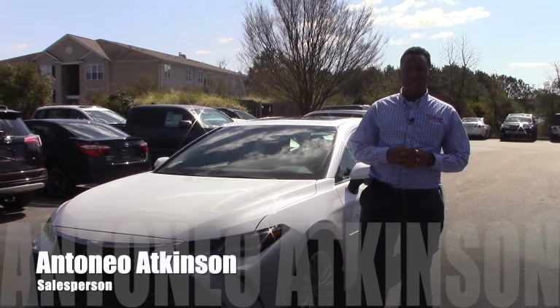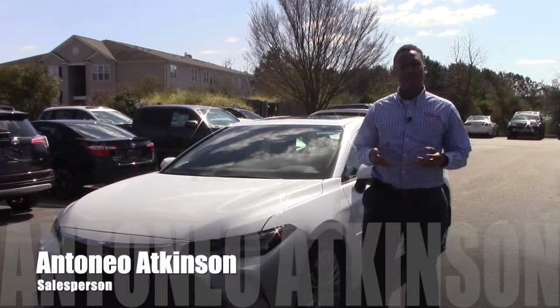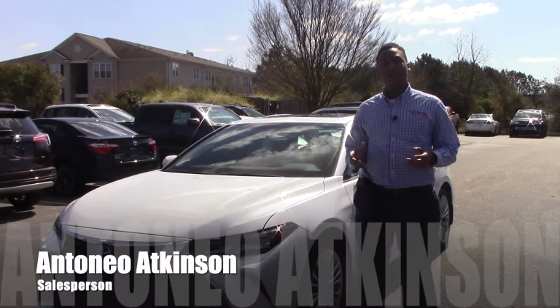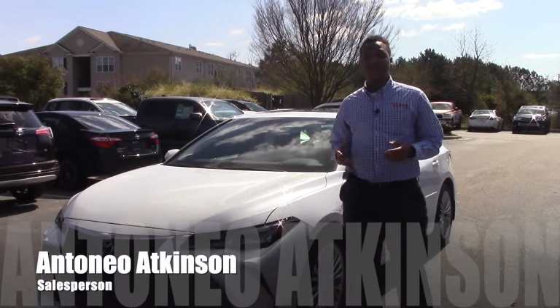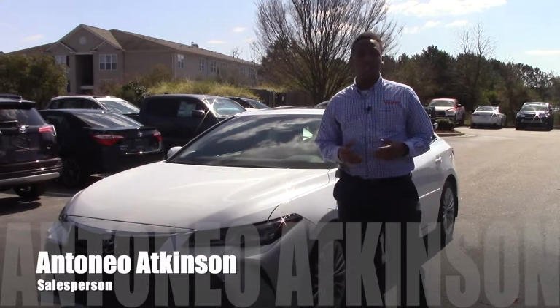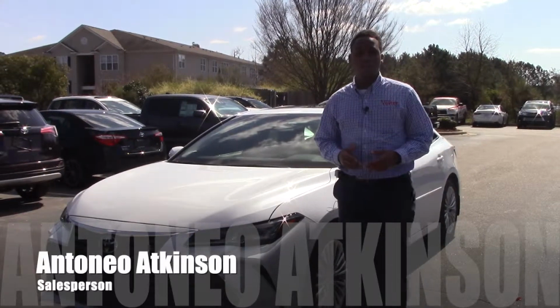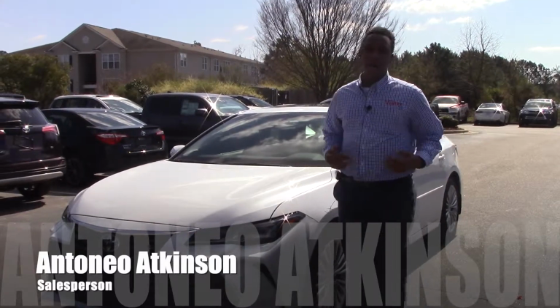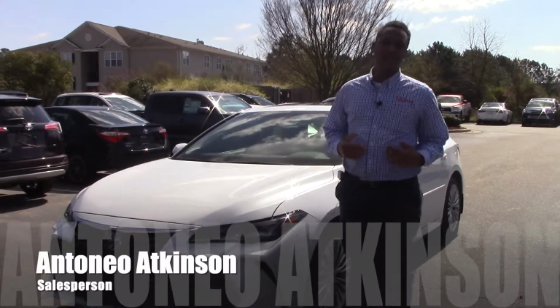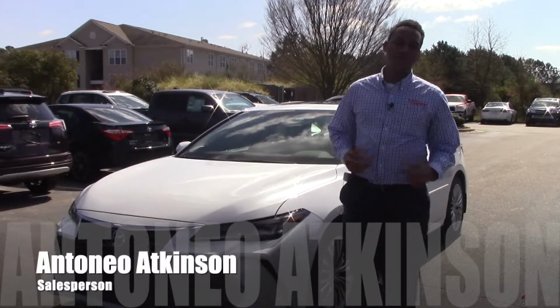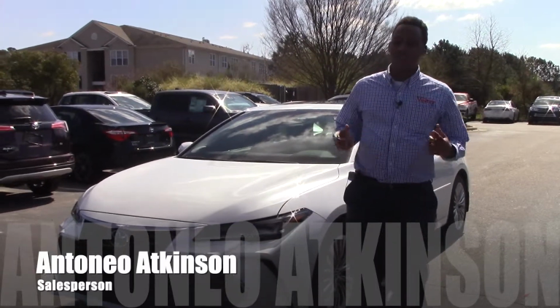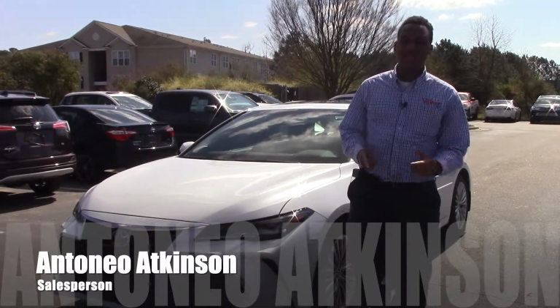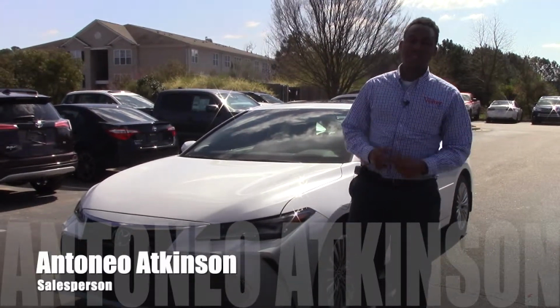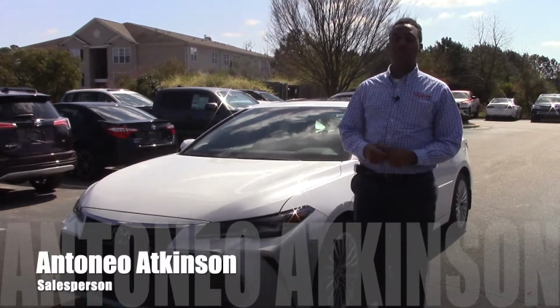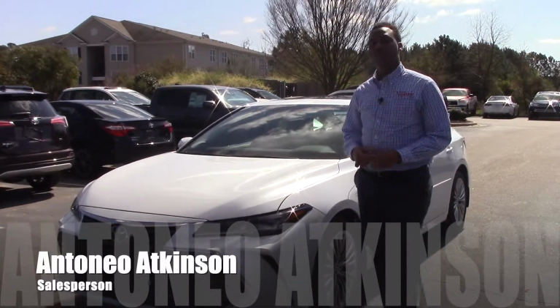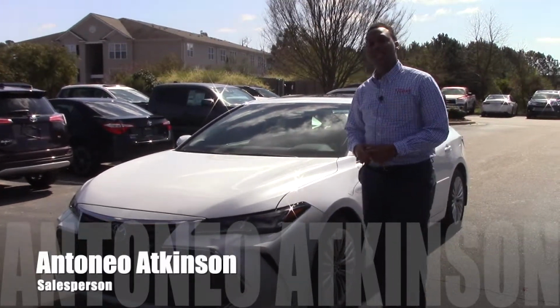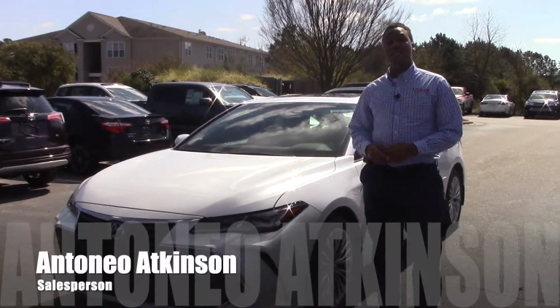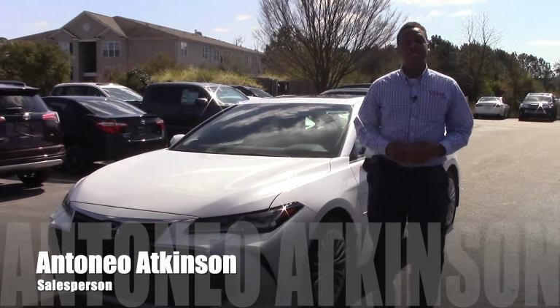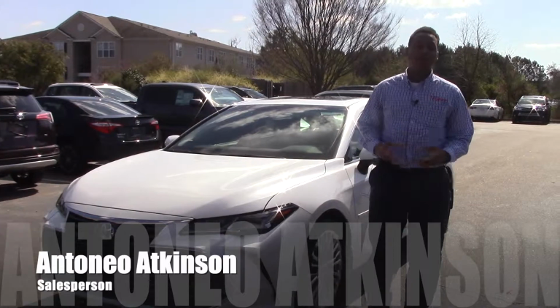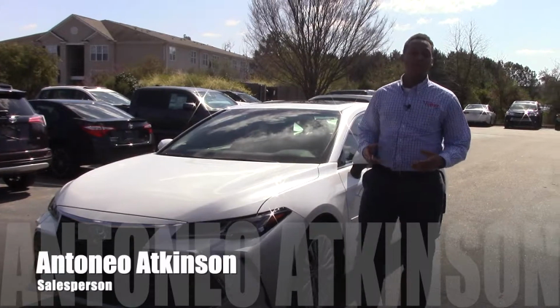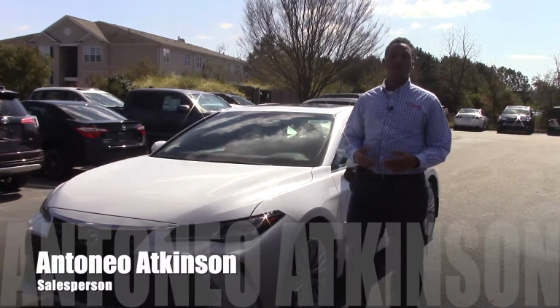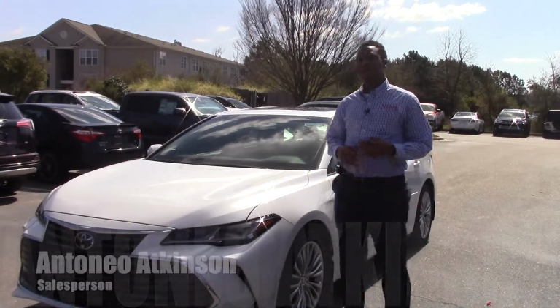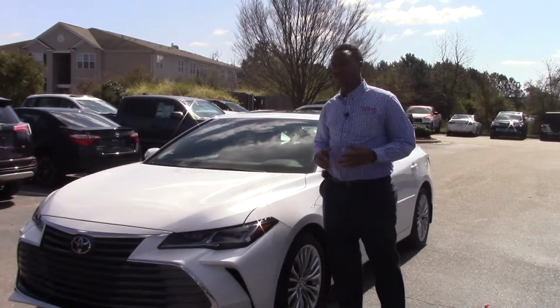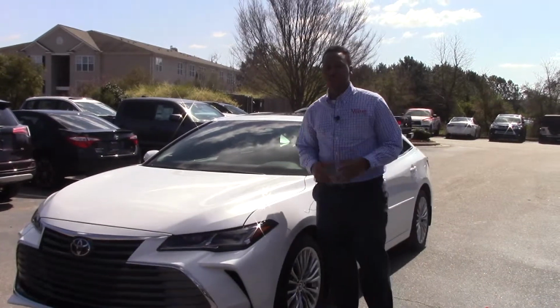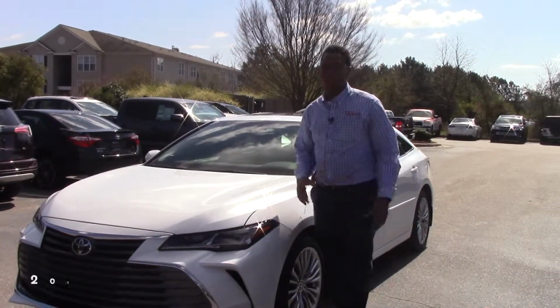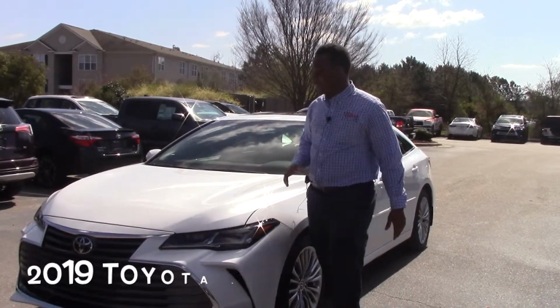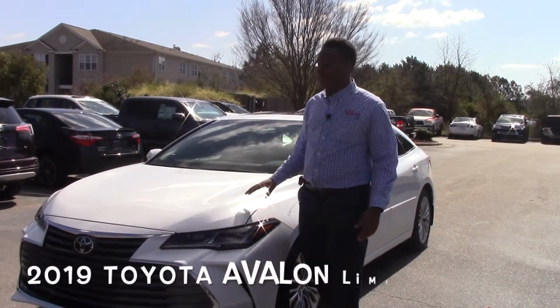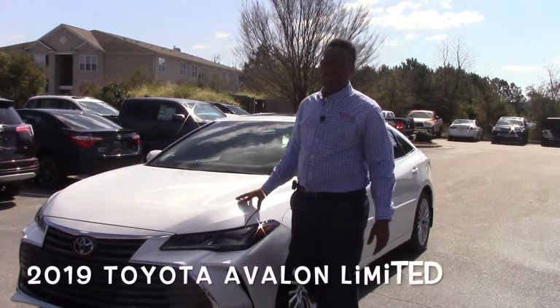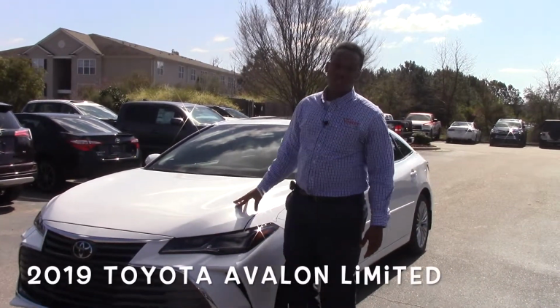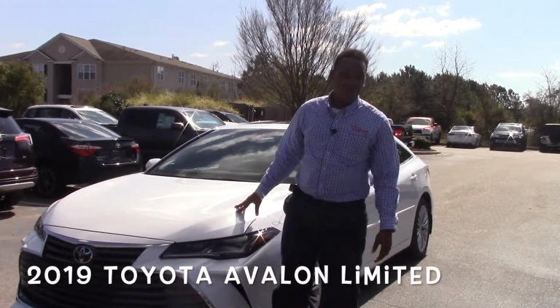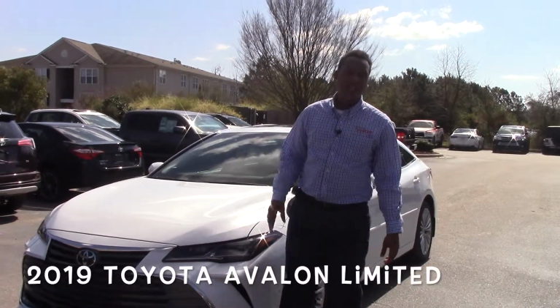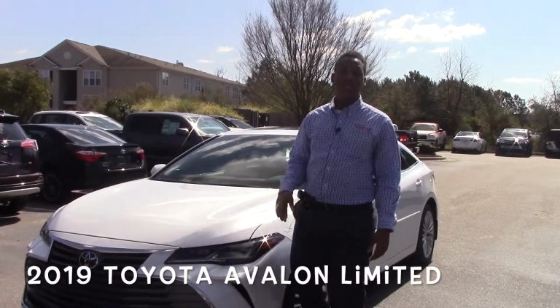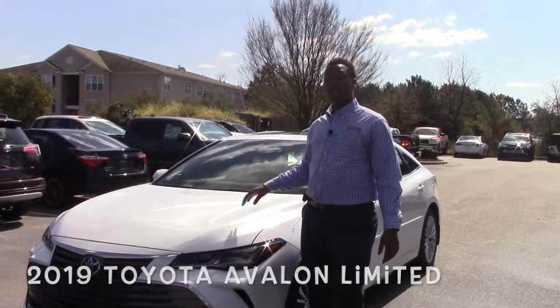Hey, welcome to Hubert Vestor Toyota. I'm Antonio, the sales facility in North Carolina, and today we're going to be going over one of my favorite vehicles, the 2019 Toyota Avalon Limited.